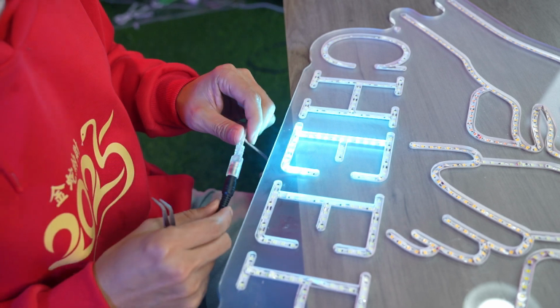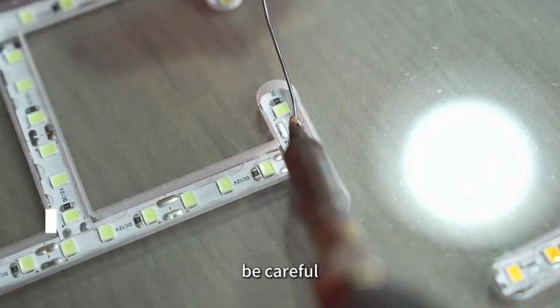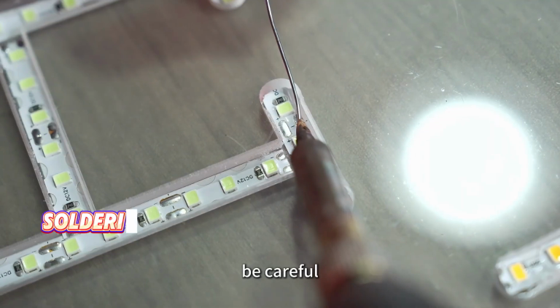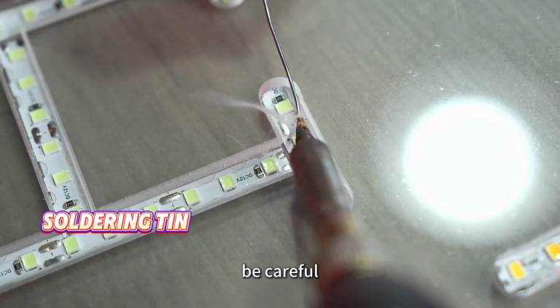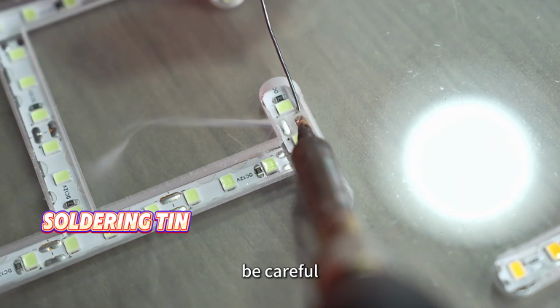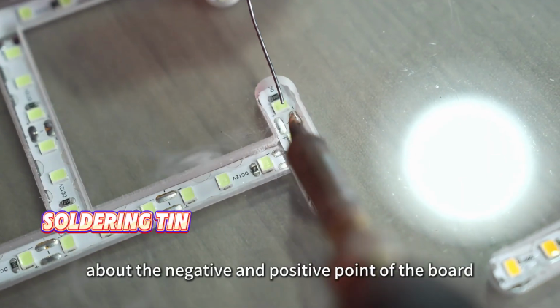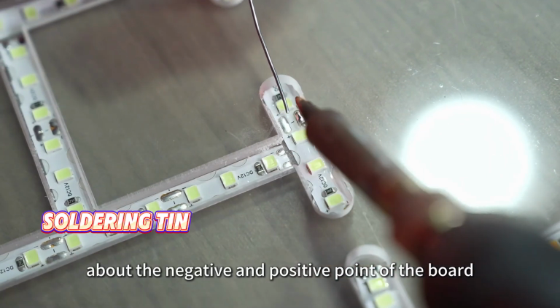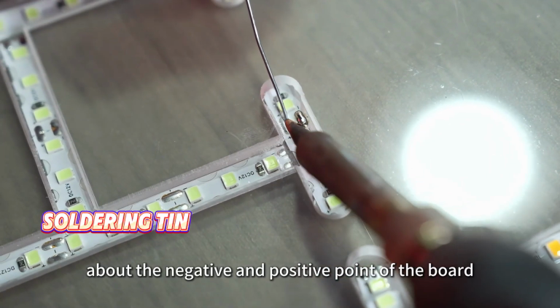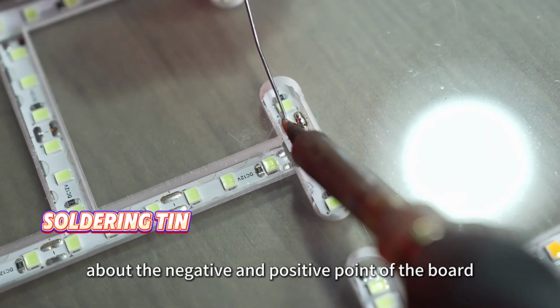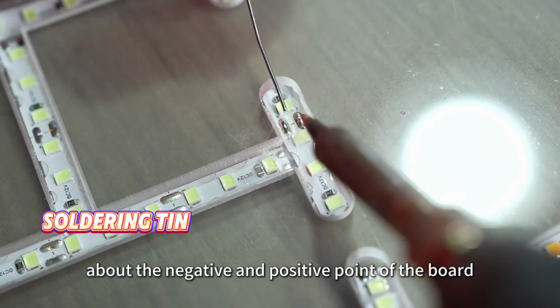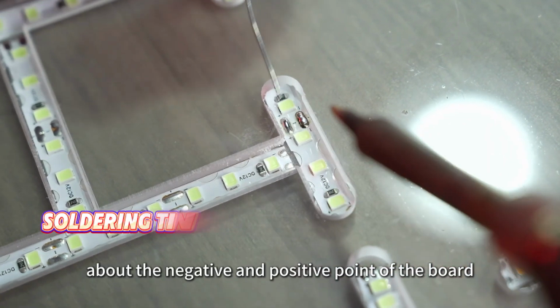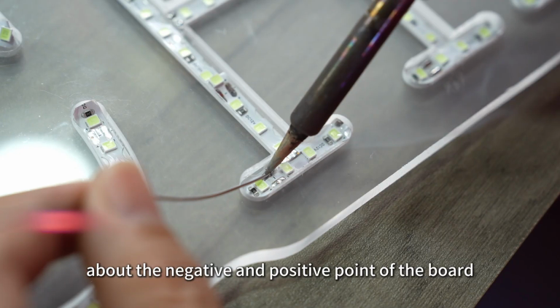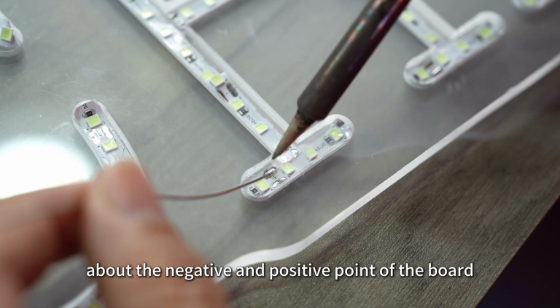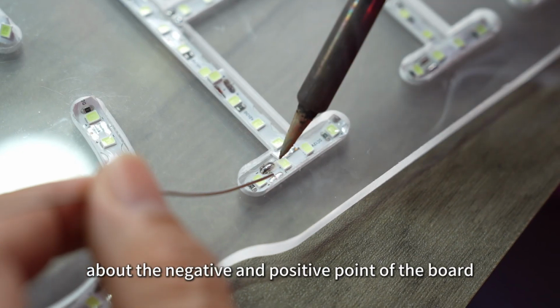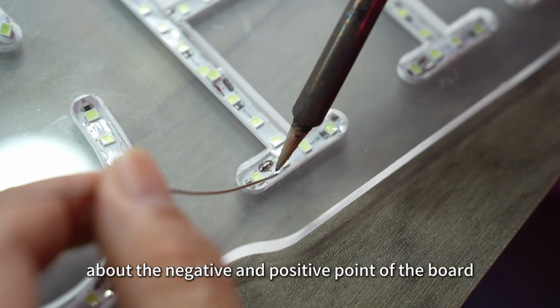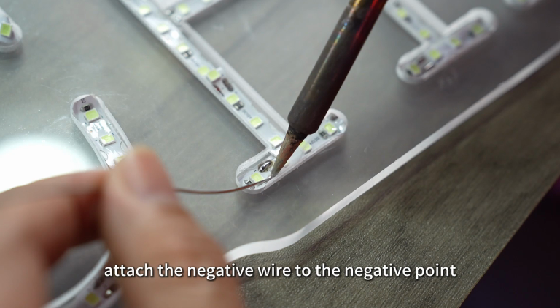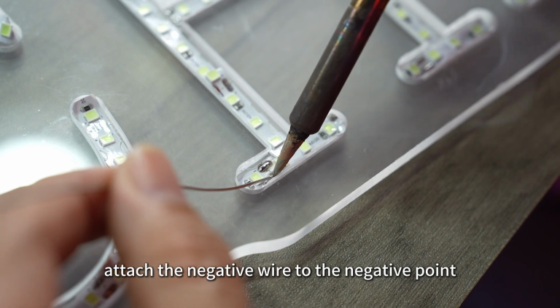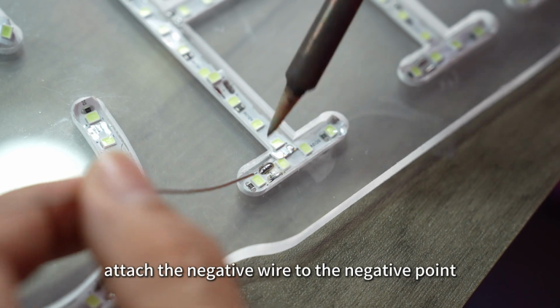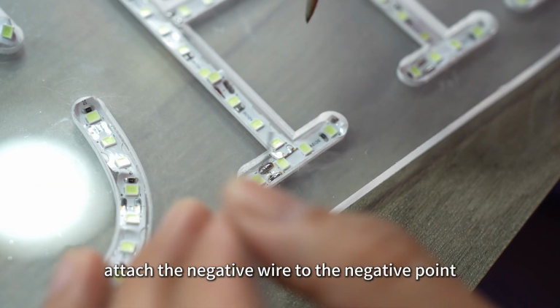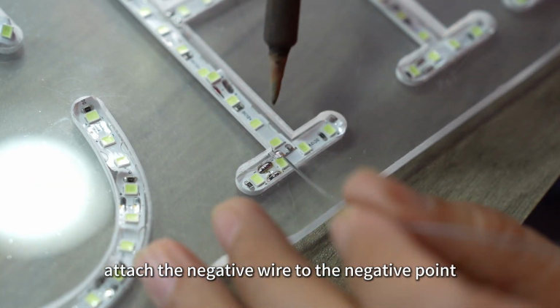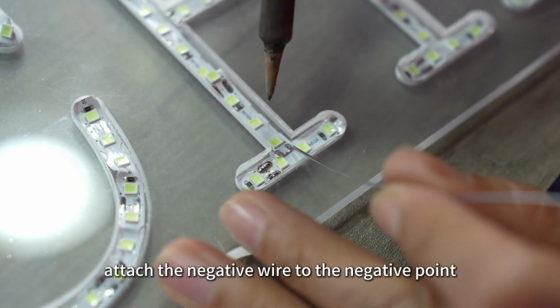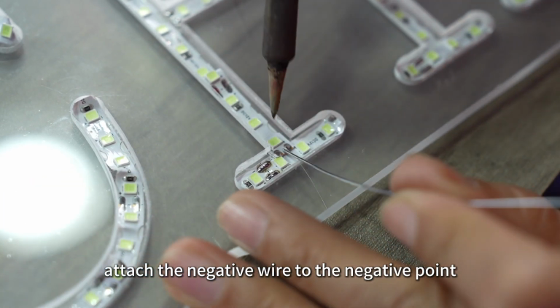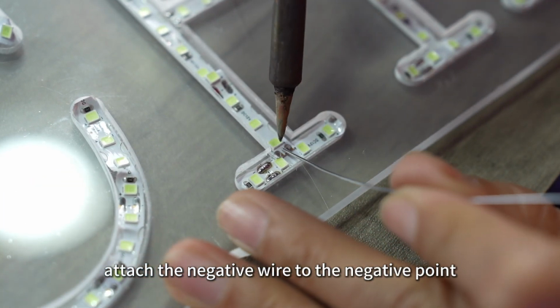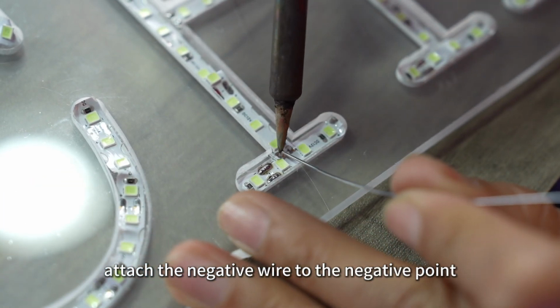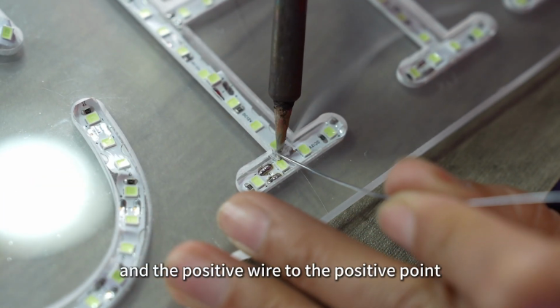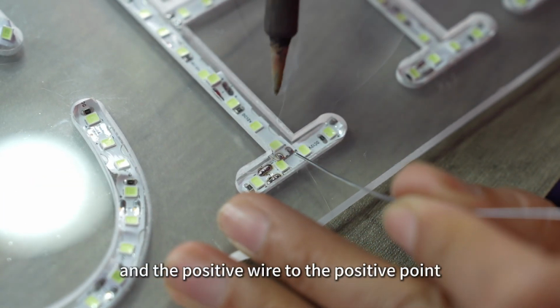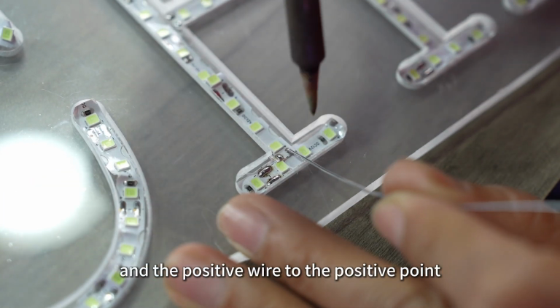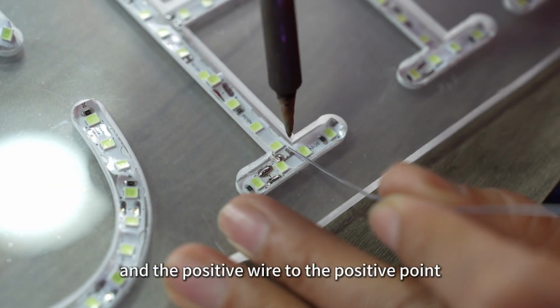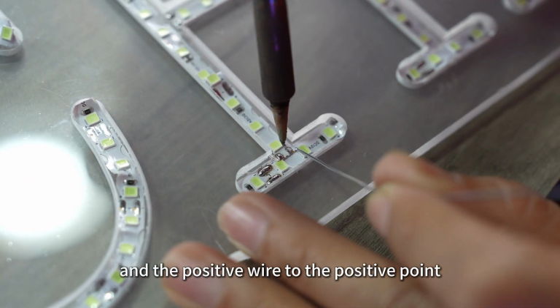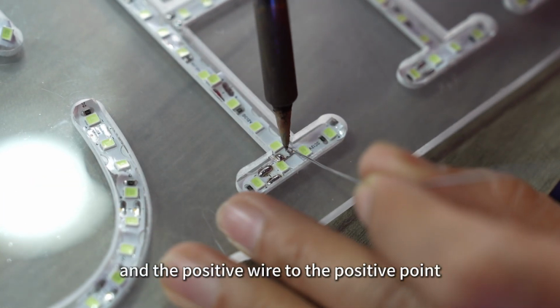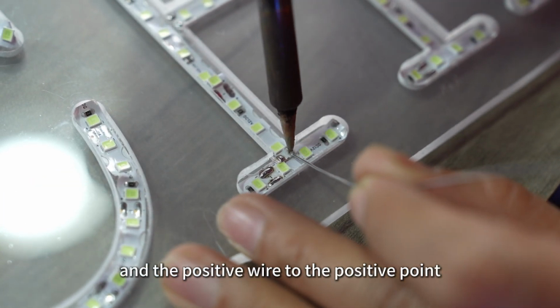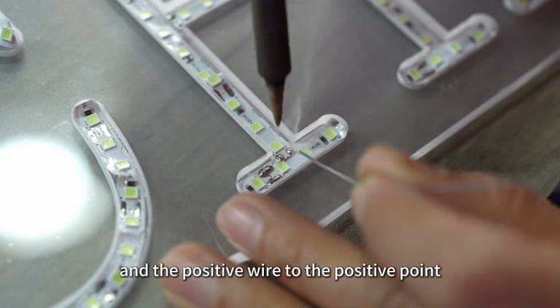Be careful about the negative and positive points of the board. Attach the negative wire to the negative point and the positive wire to the positive point.